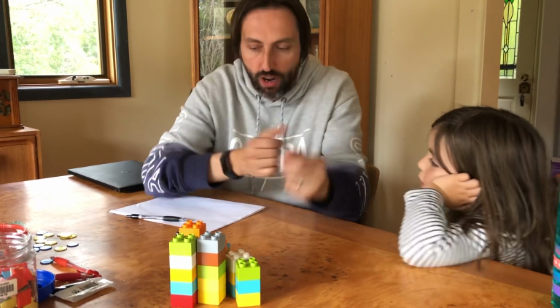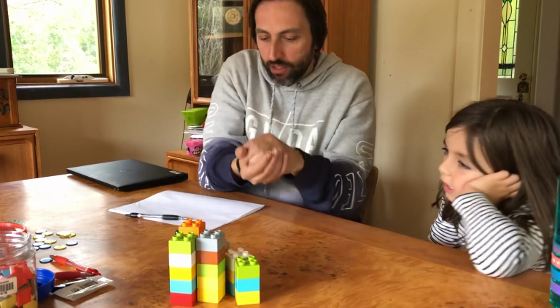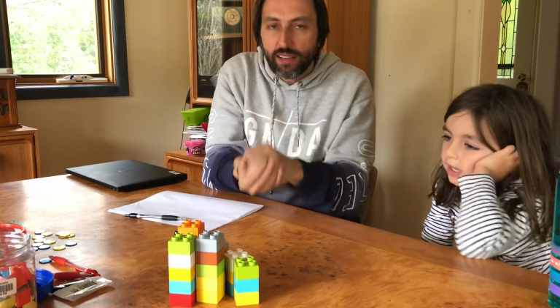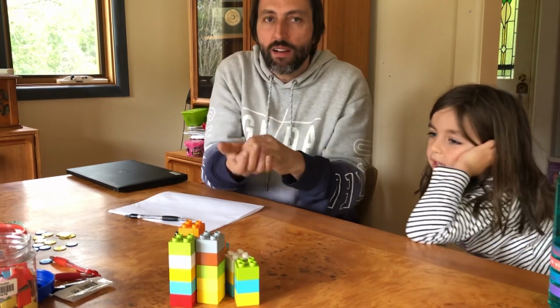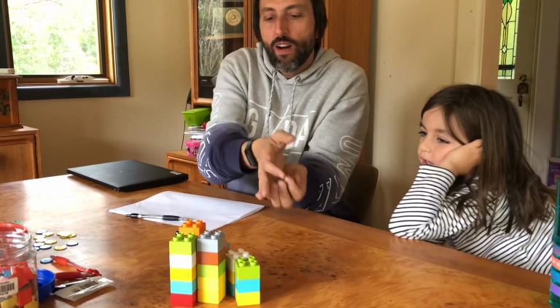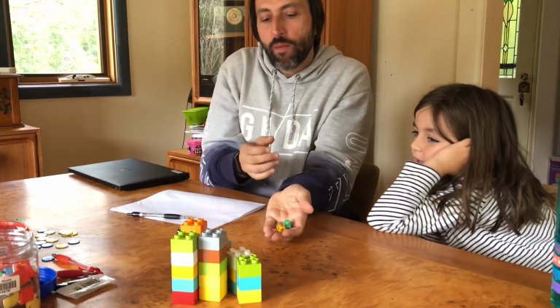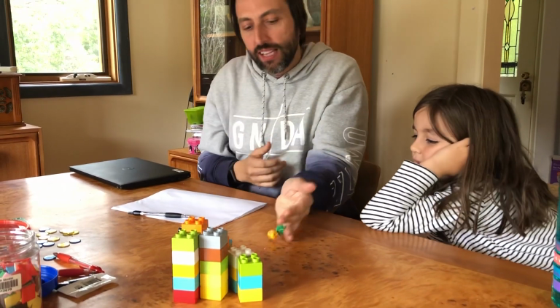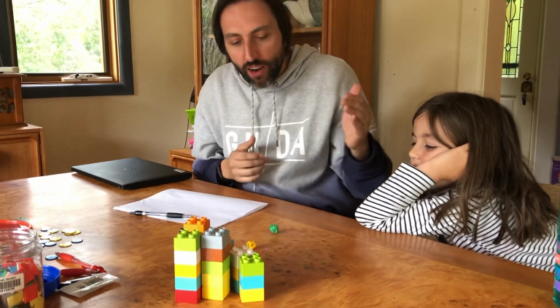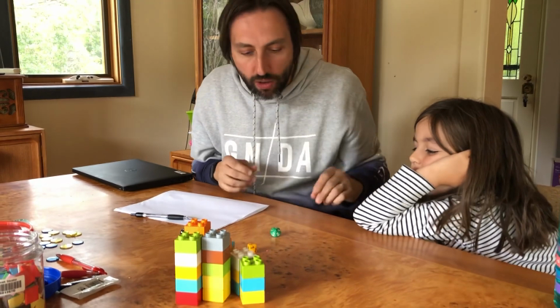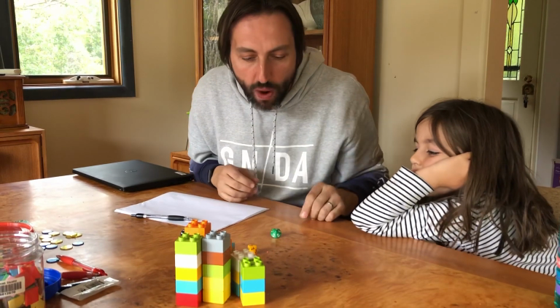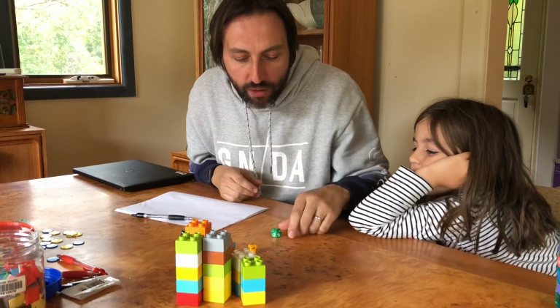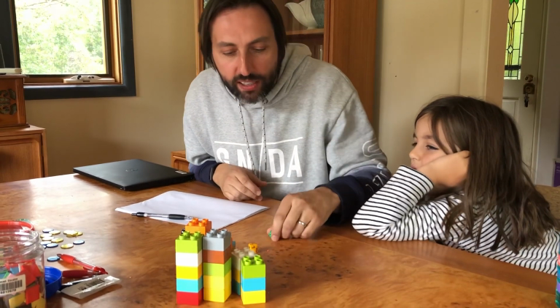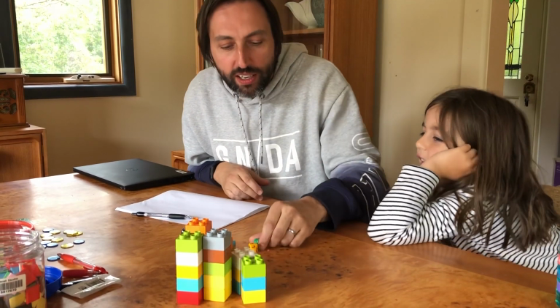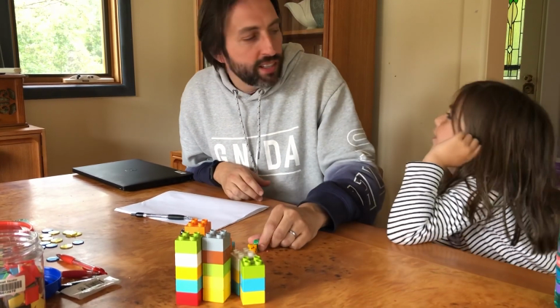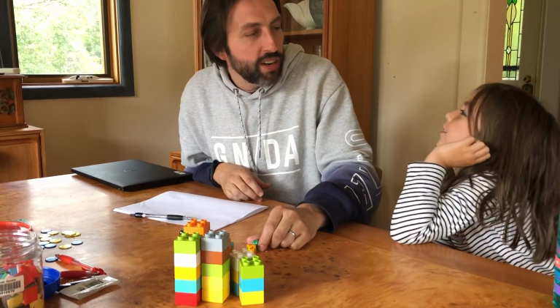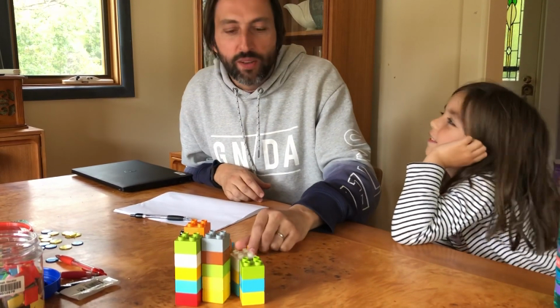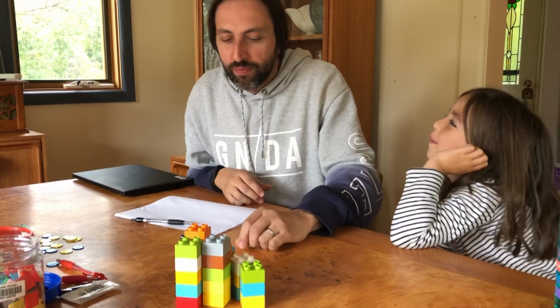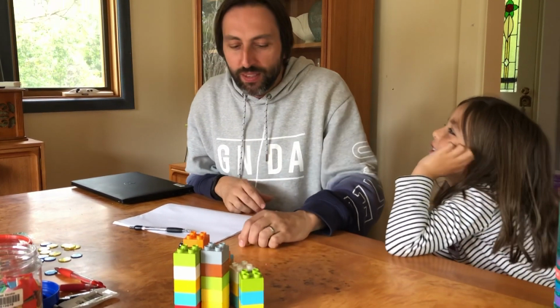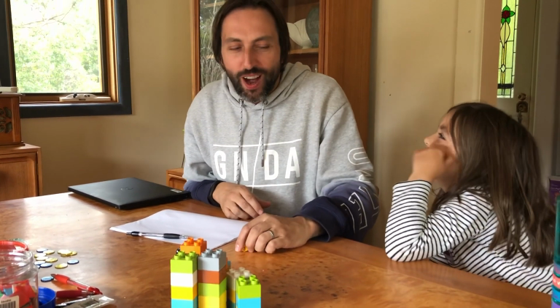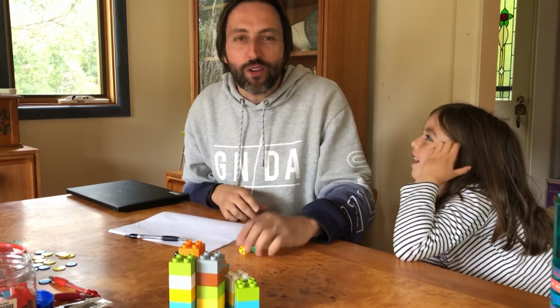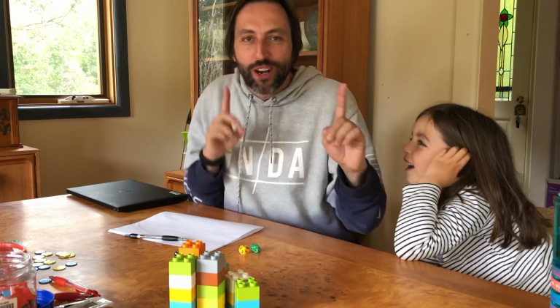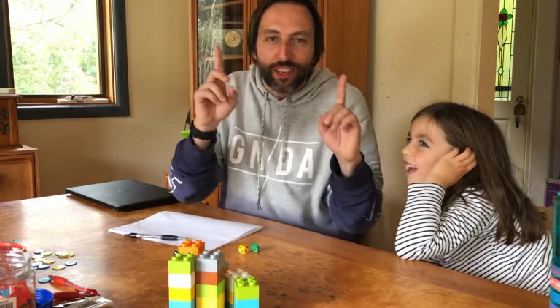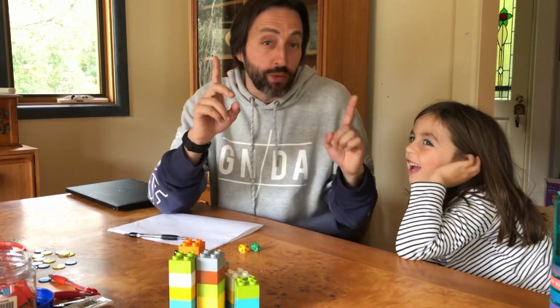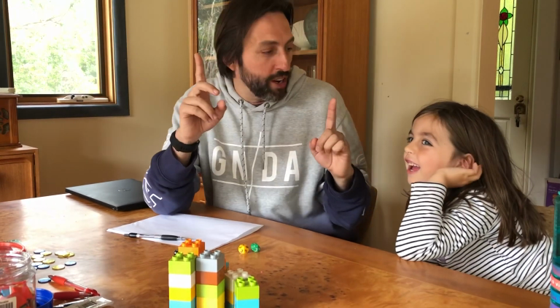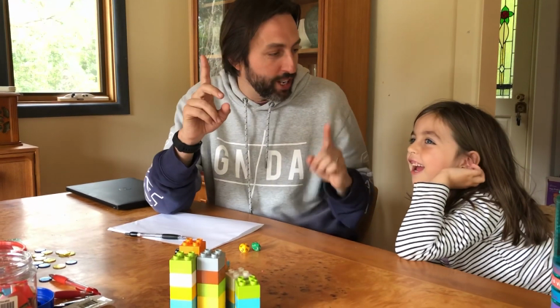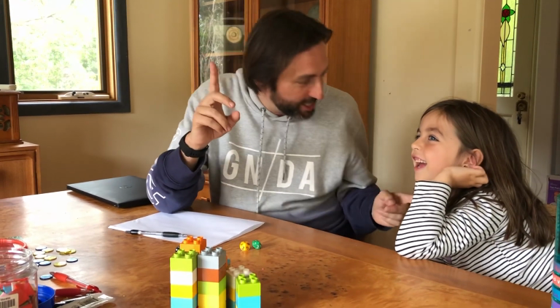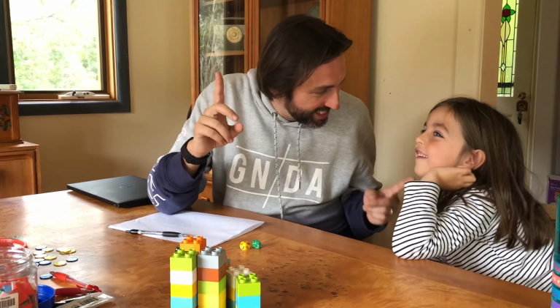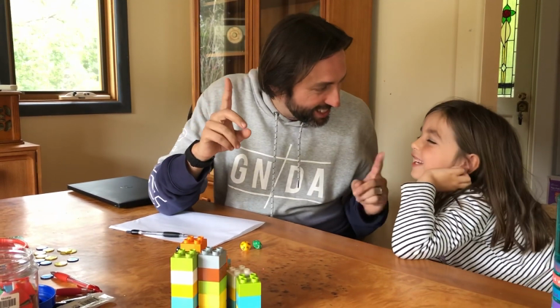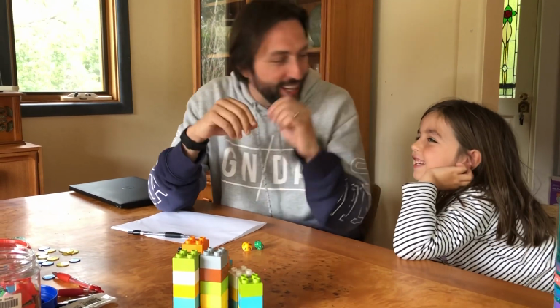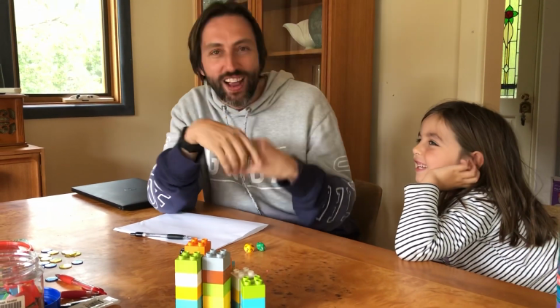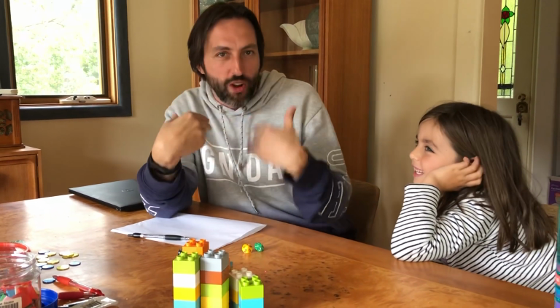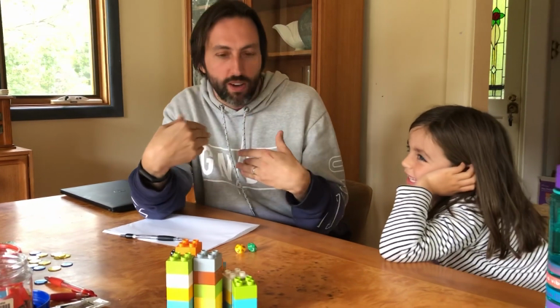Let me get started. I roll a one and a one — a zero. You get zero blocks. I rolled a one and a one, and the difference between one and one is nothing, so I get no blocks.